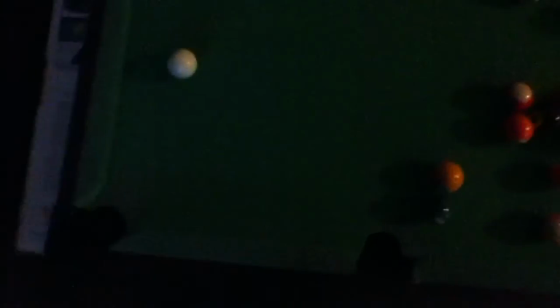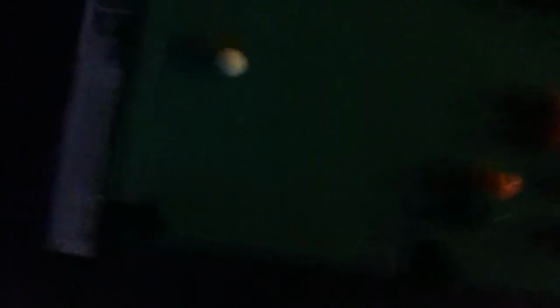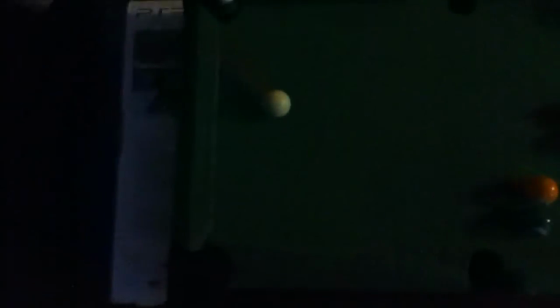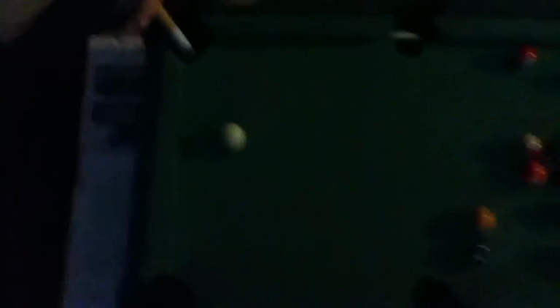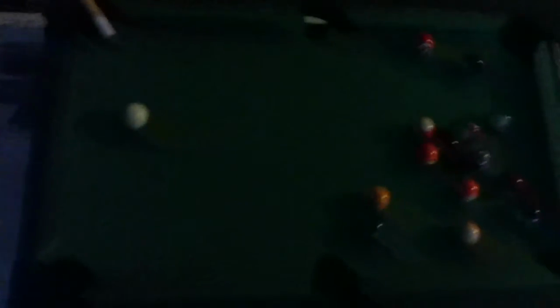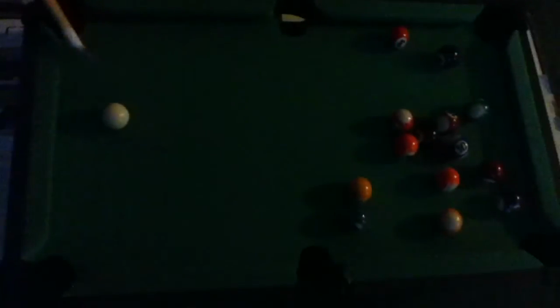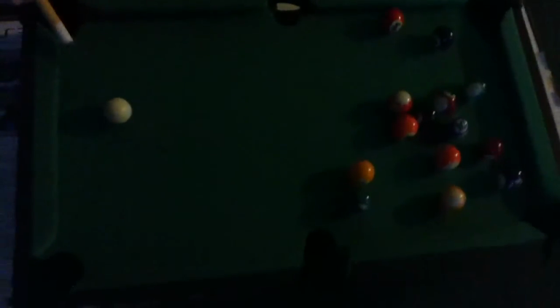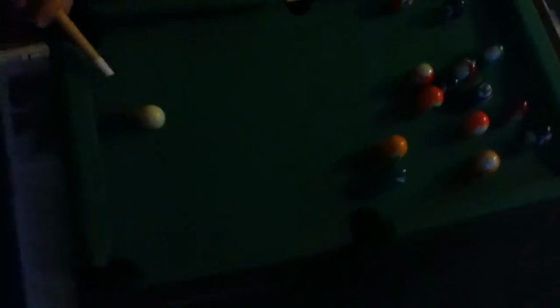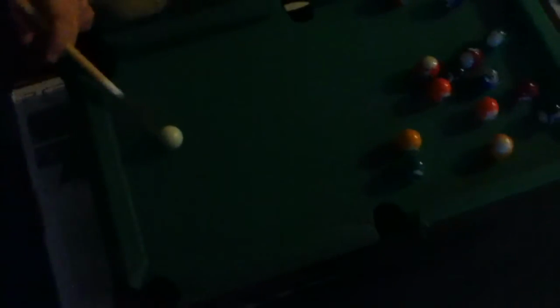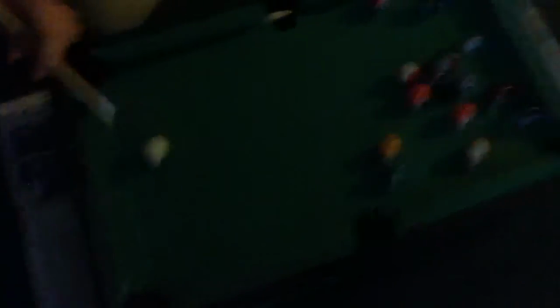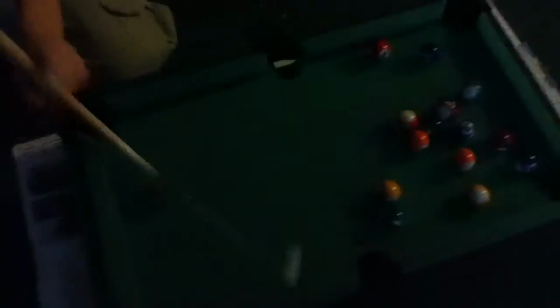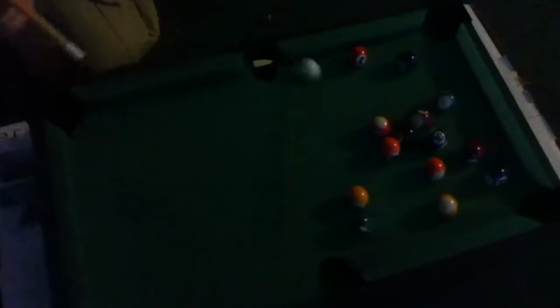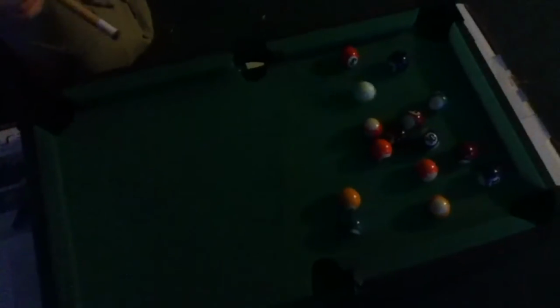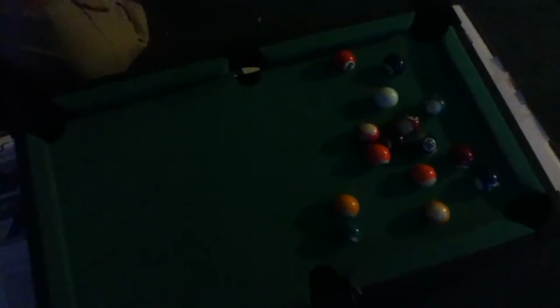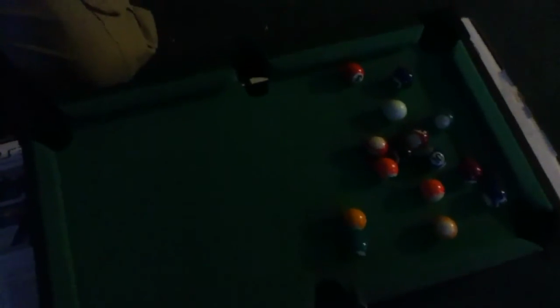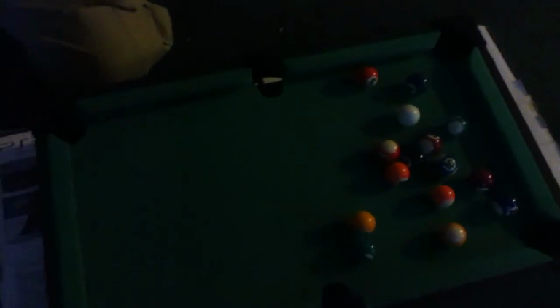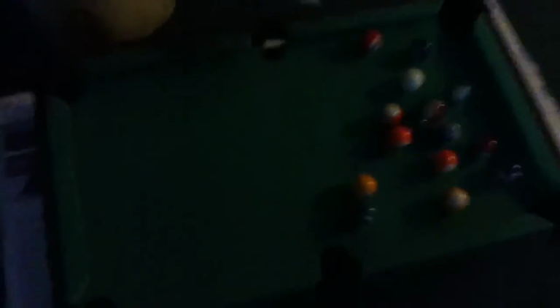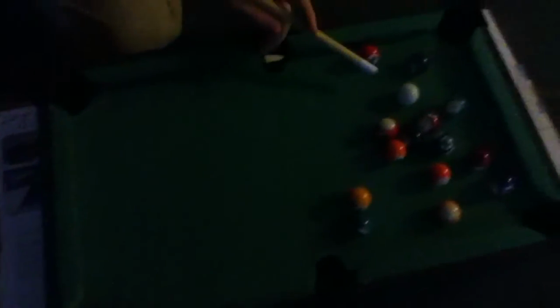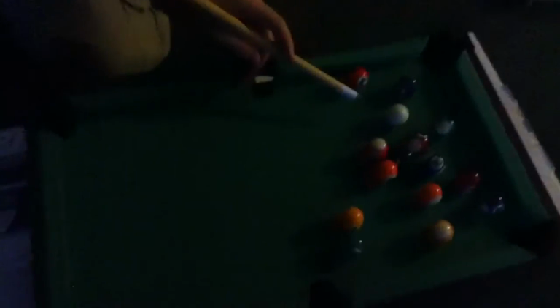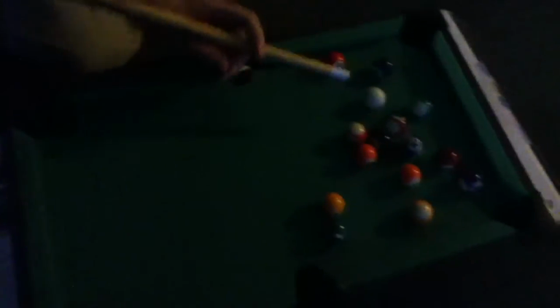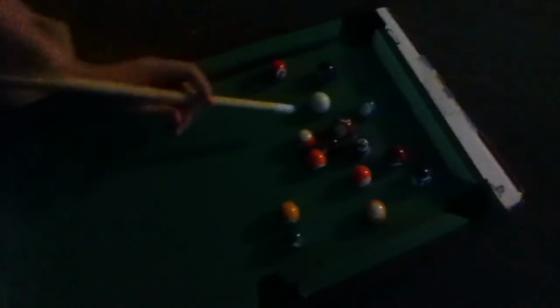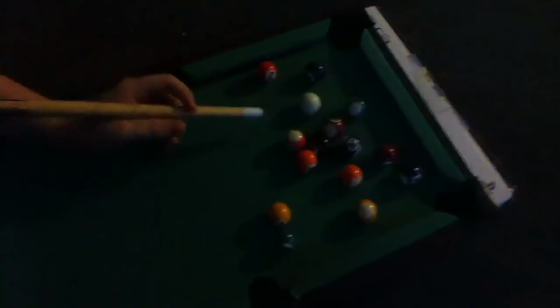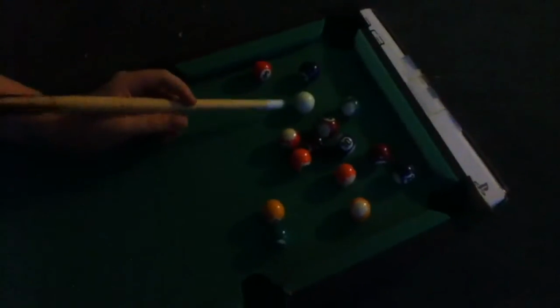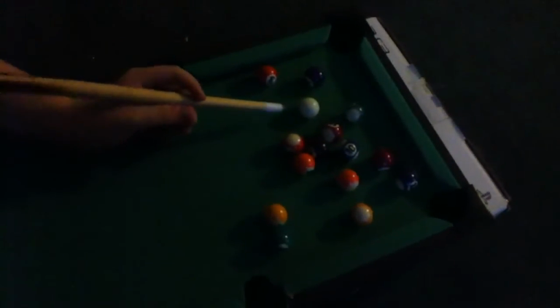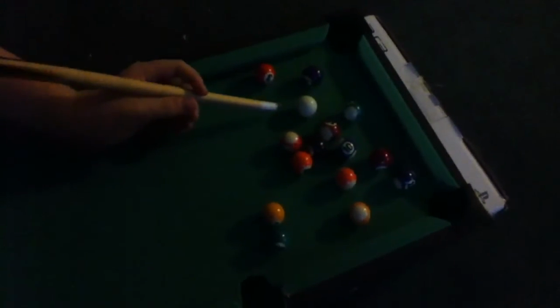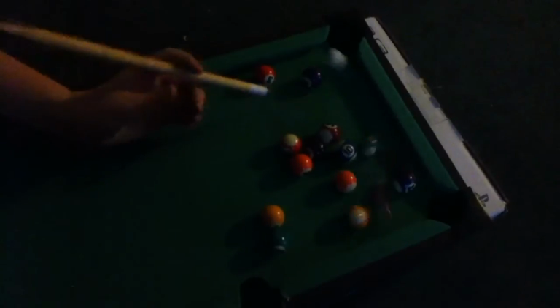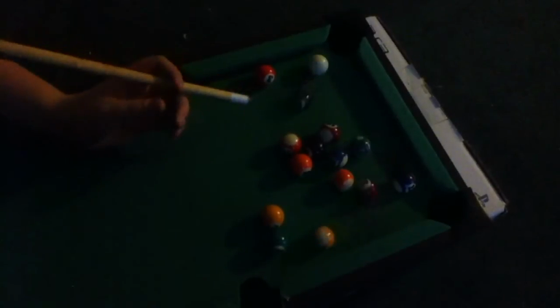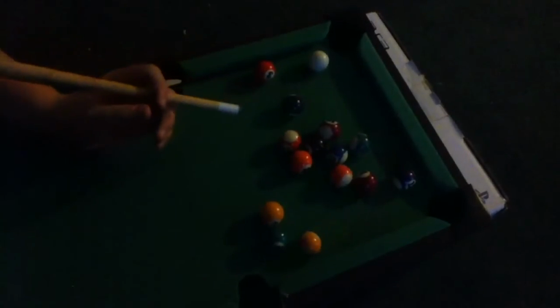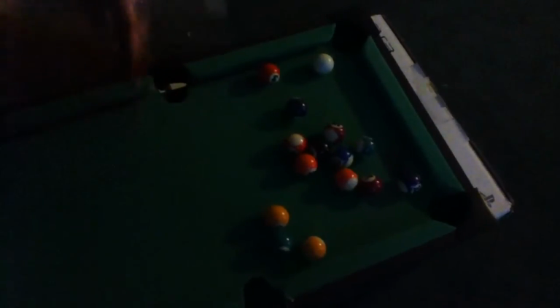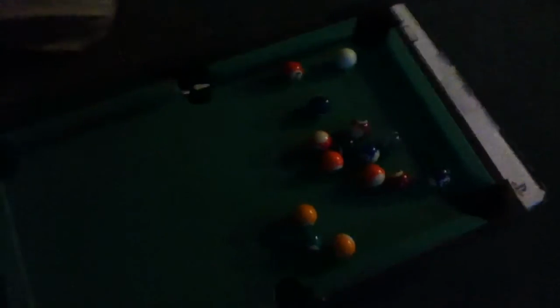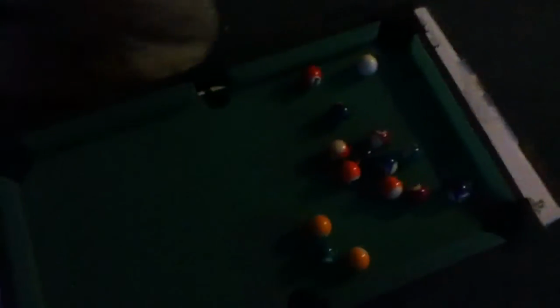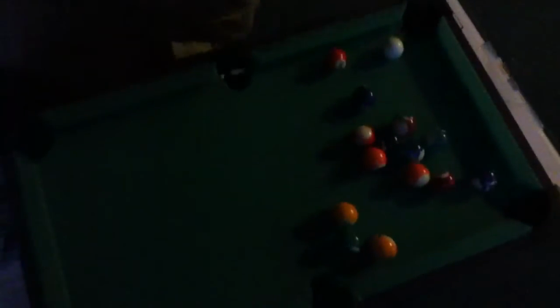So I'm going to try to do a bank shot here... fail. Man, you suck.